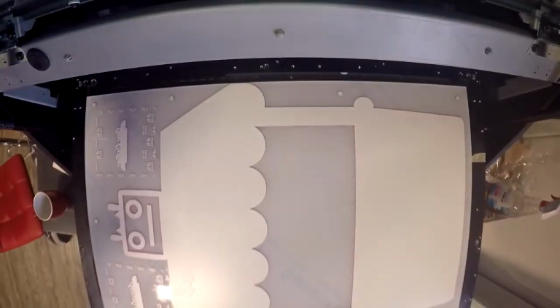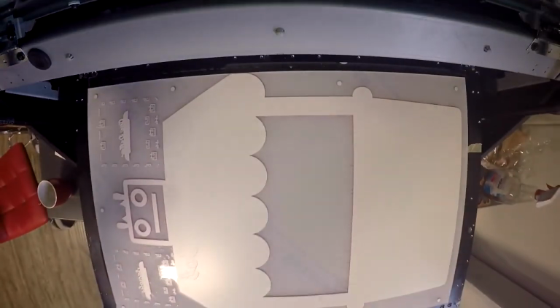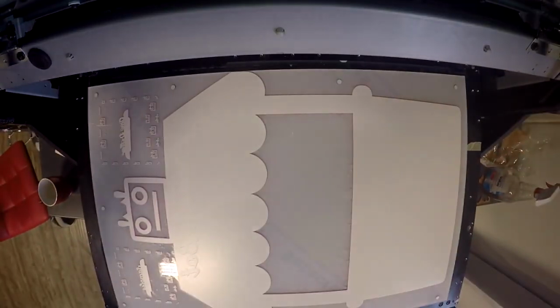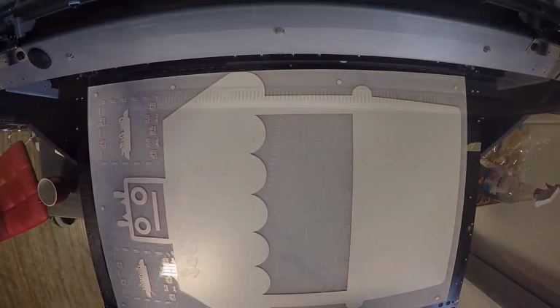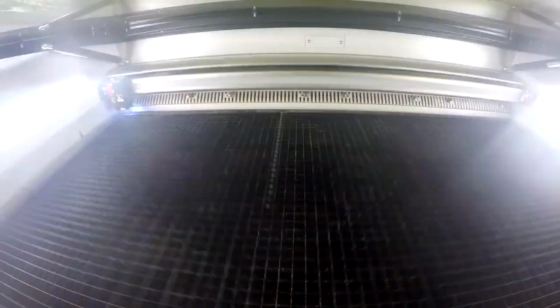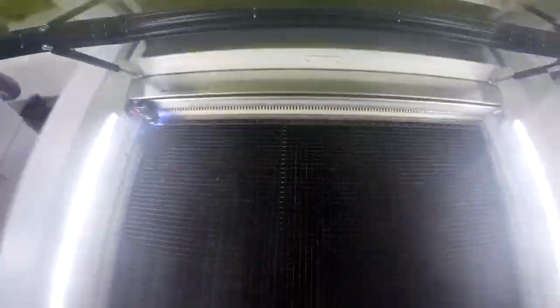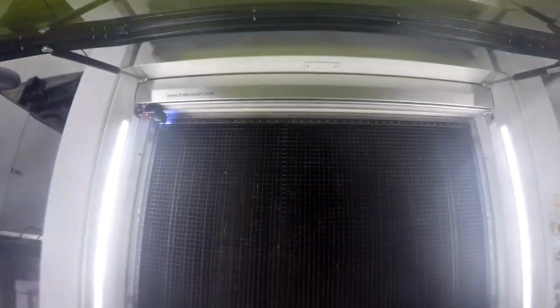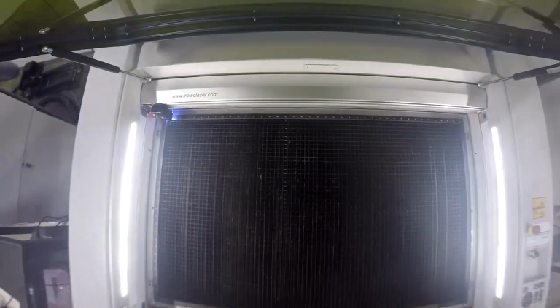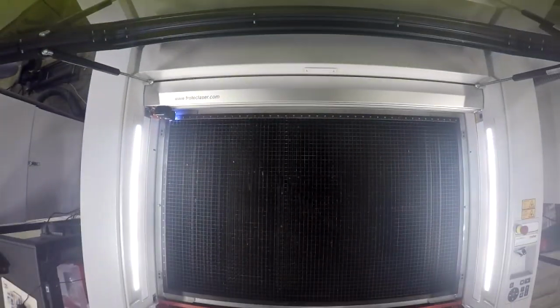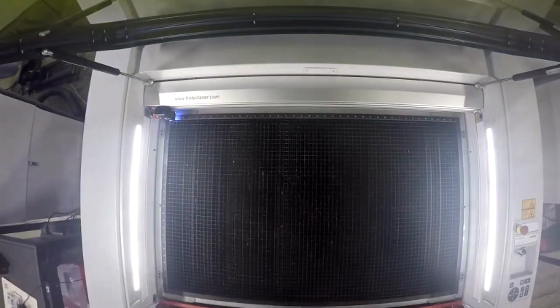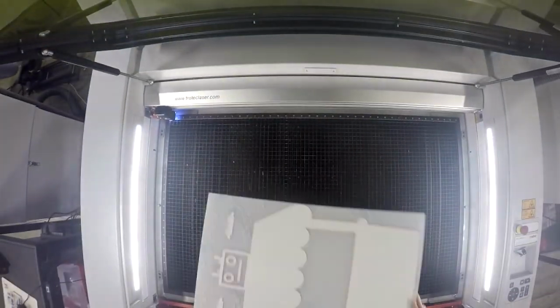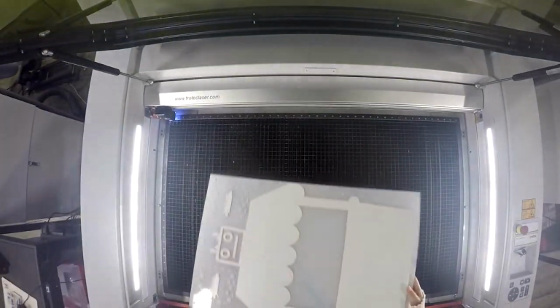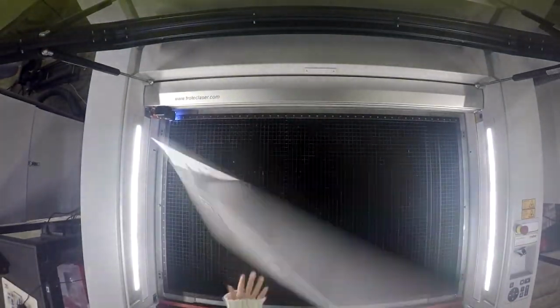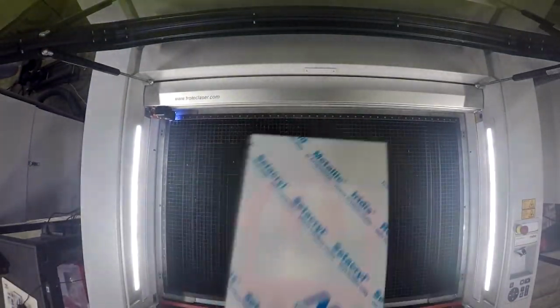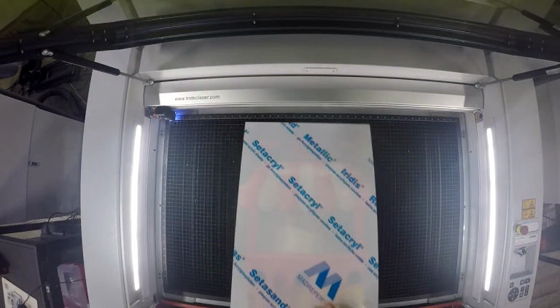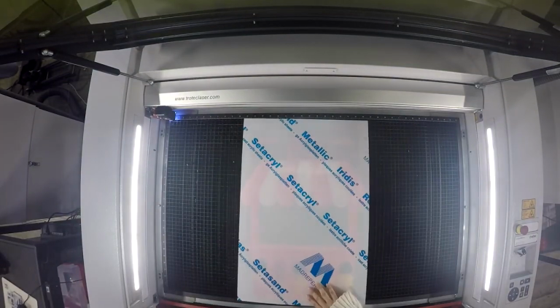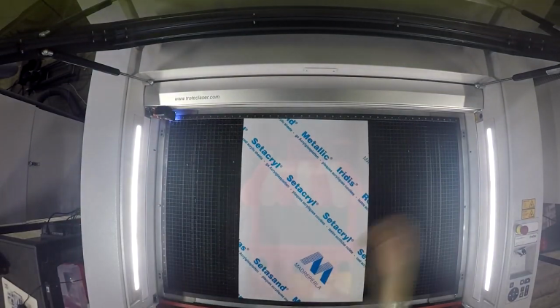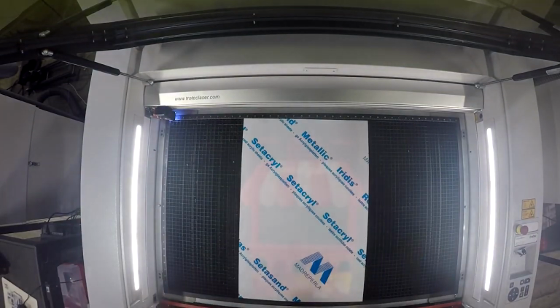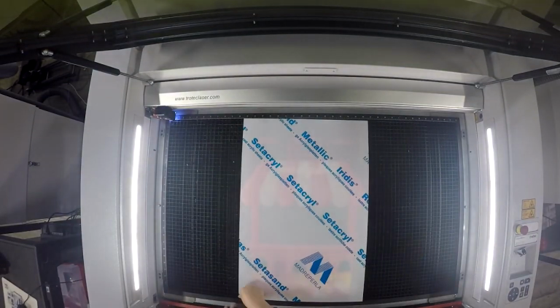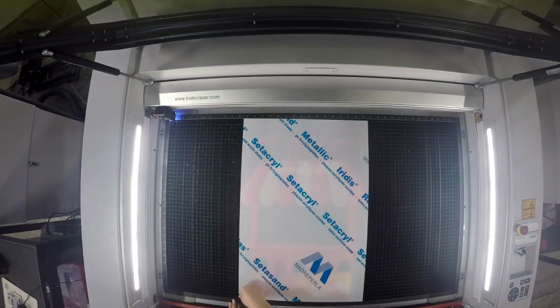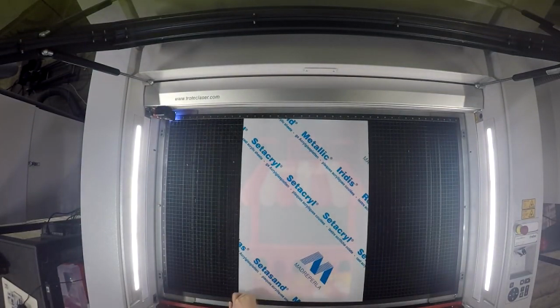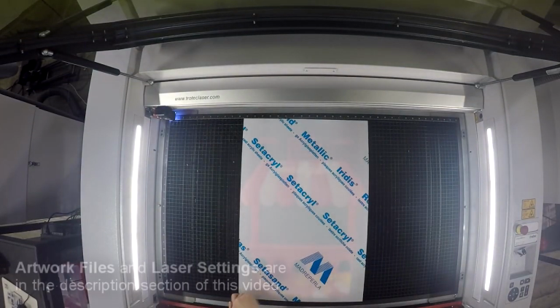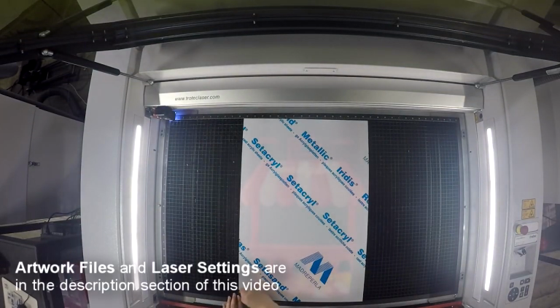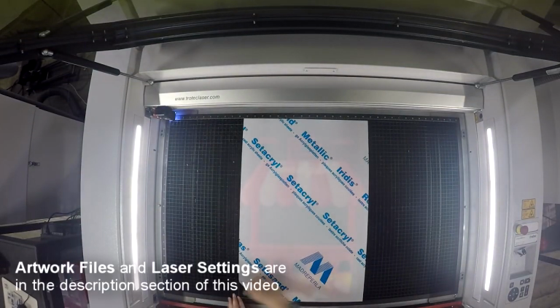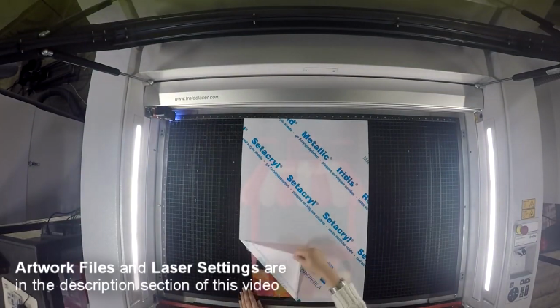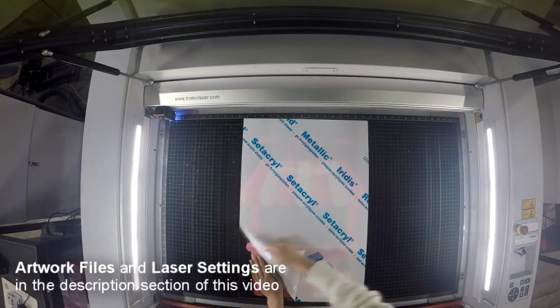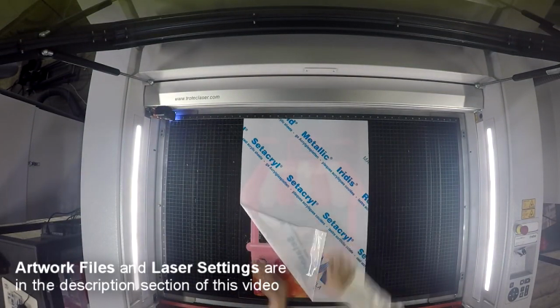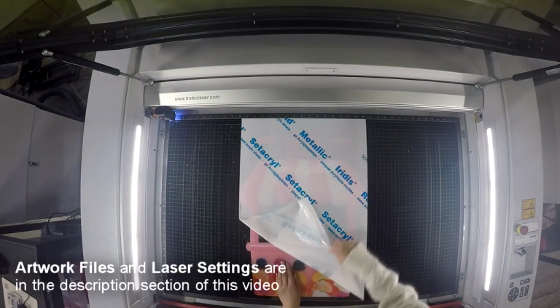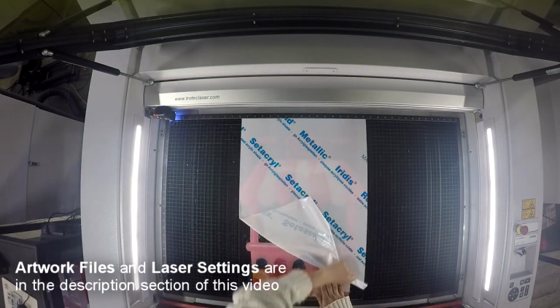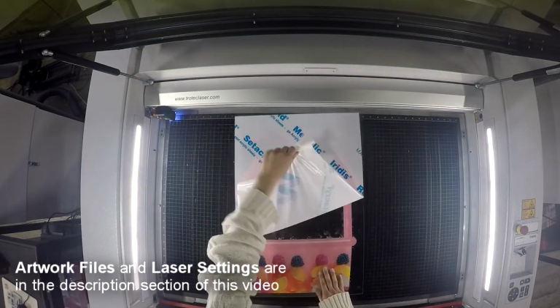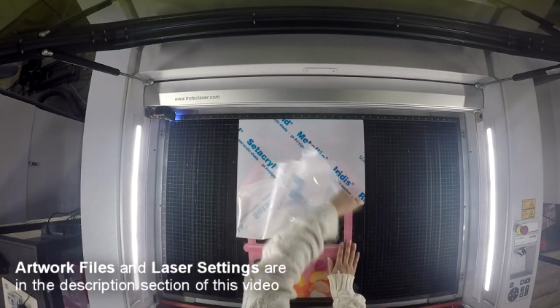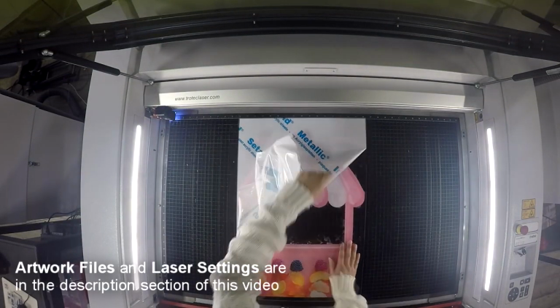The material is placed into the Trilltech Speedy 400, where our vision camera system reads the registration marks and cuts to fit according to the file.